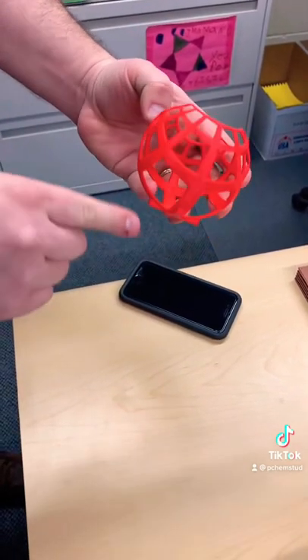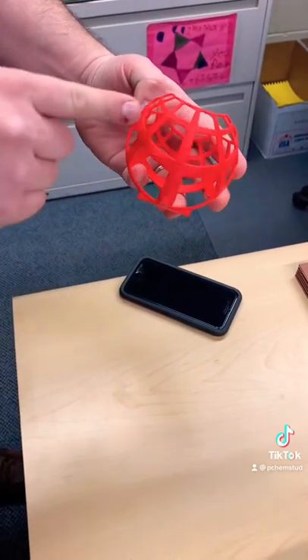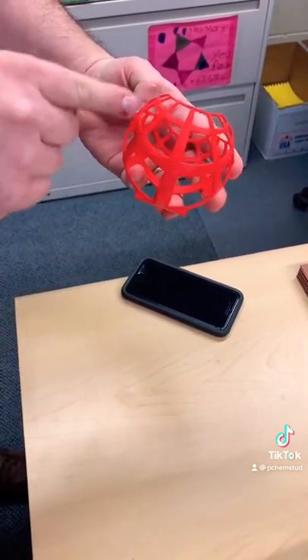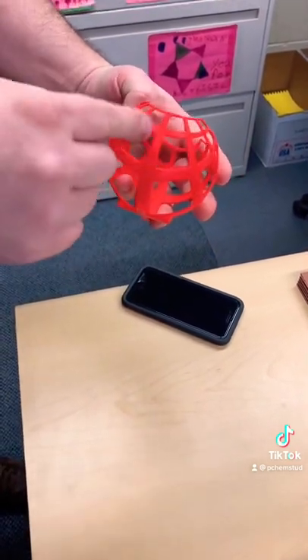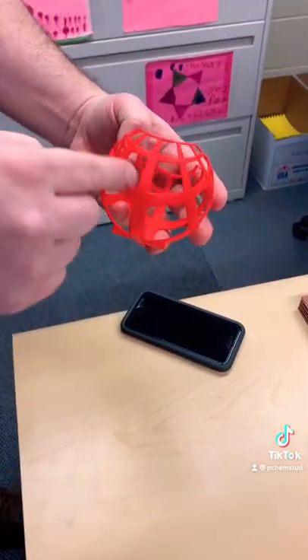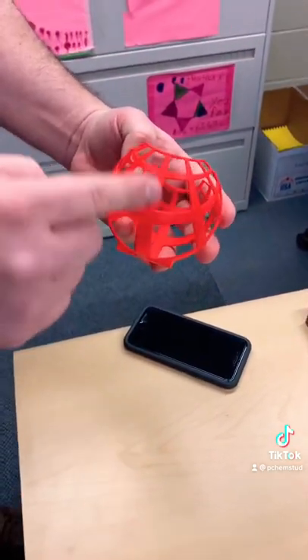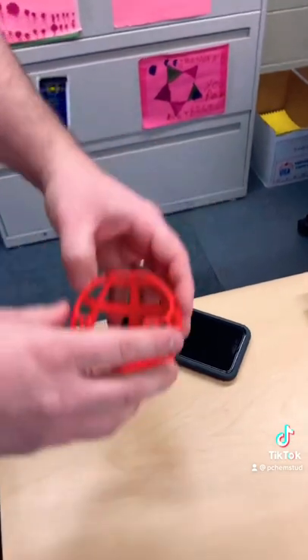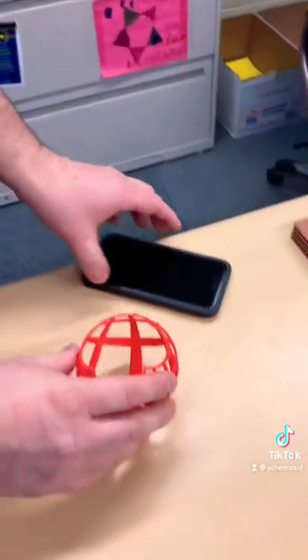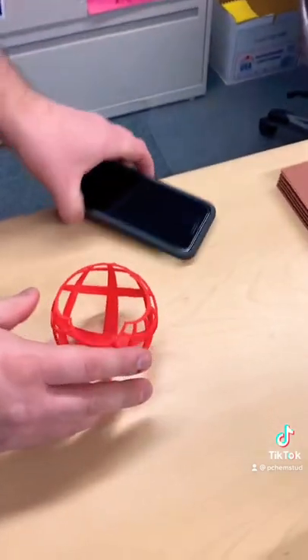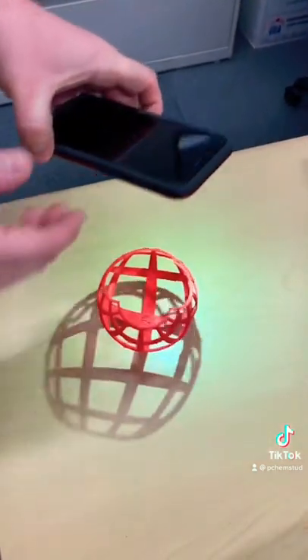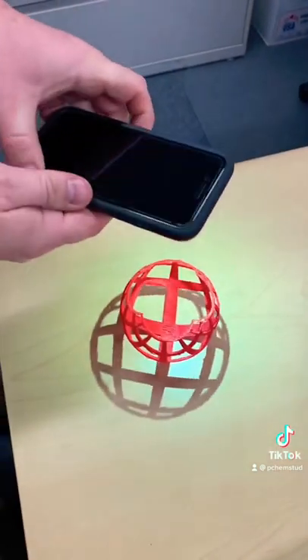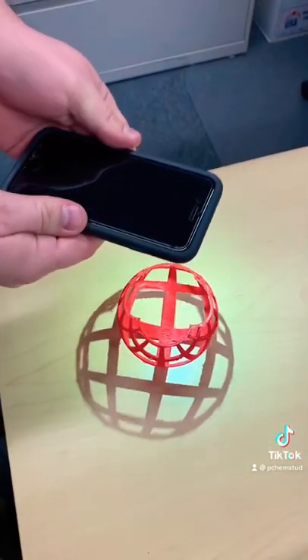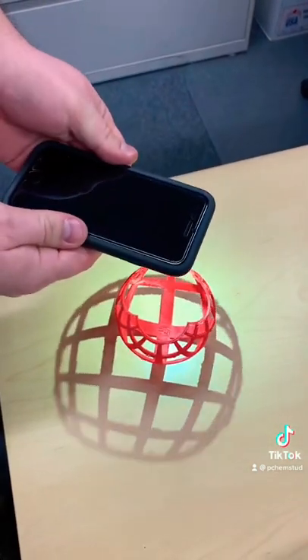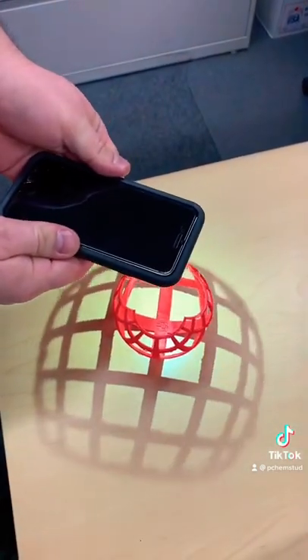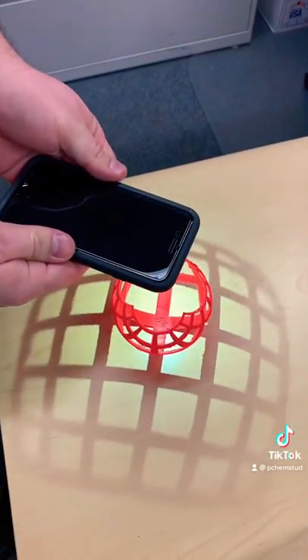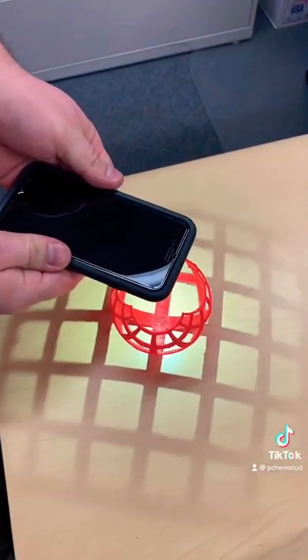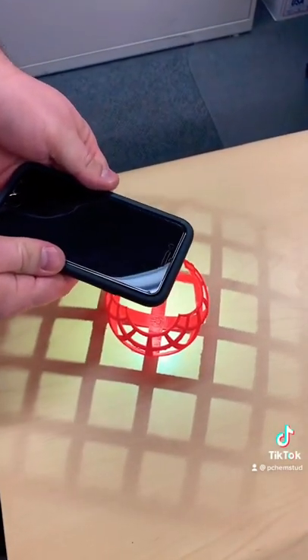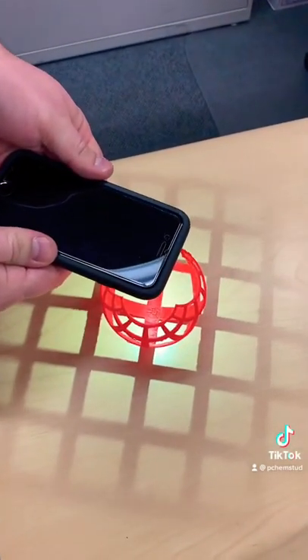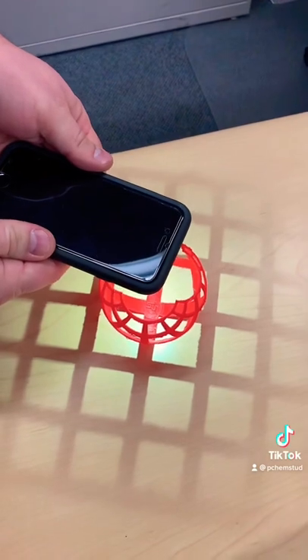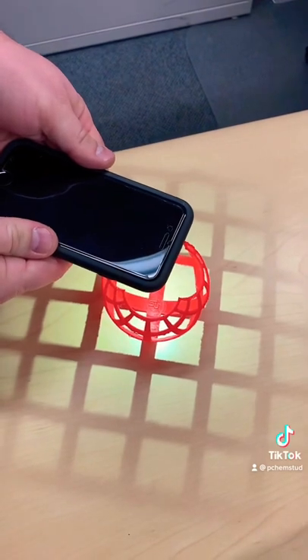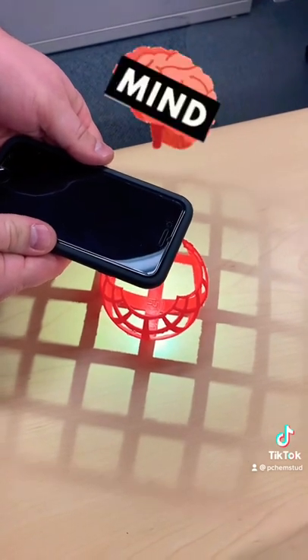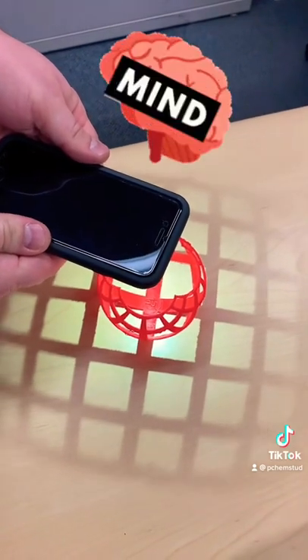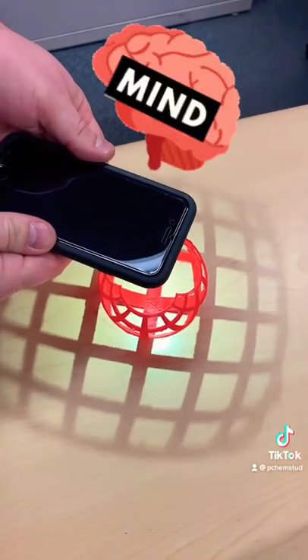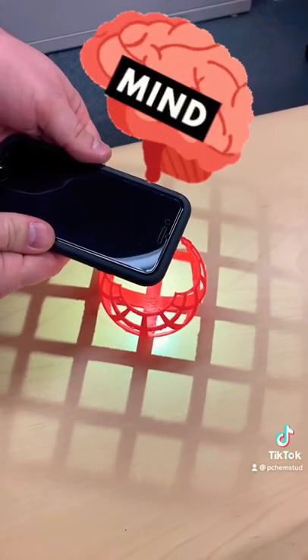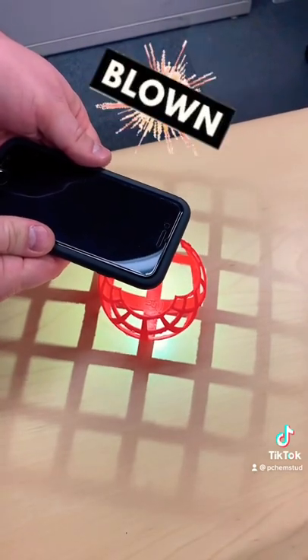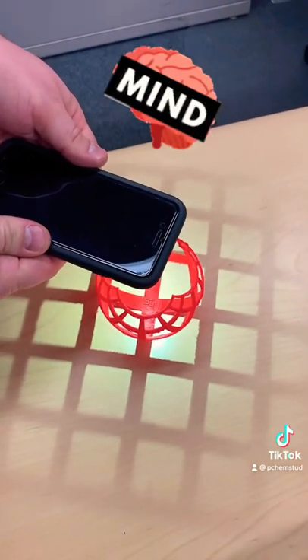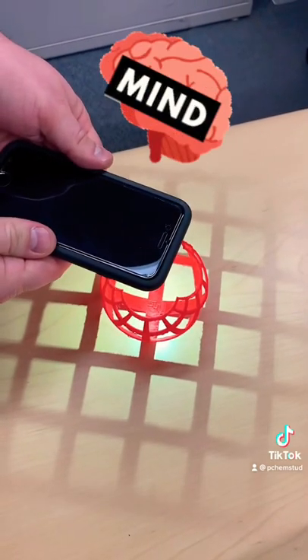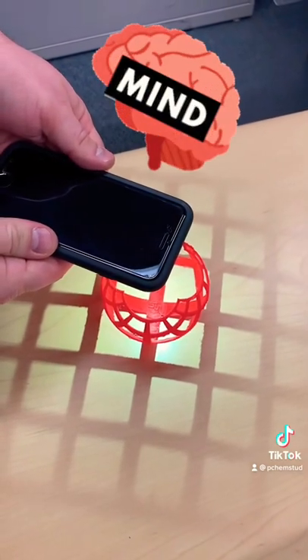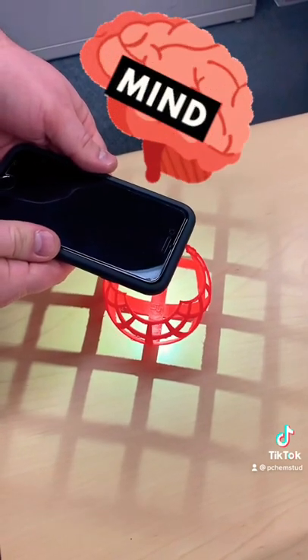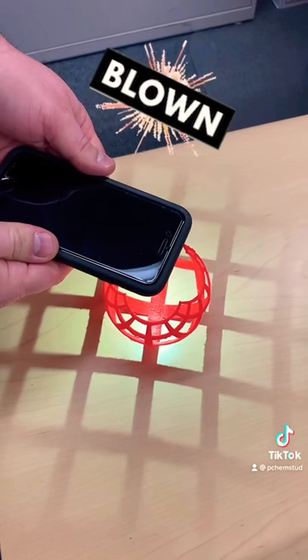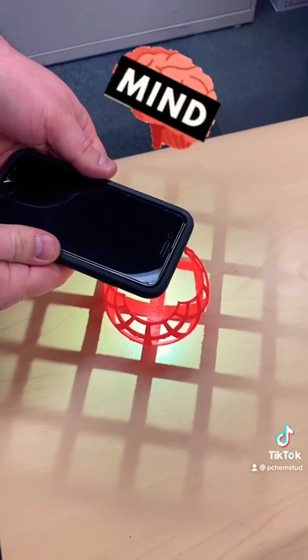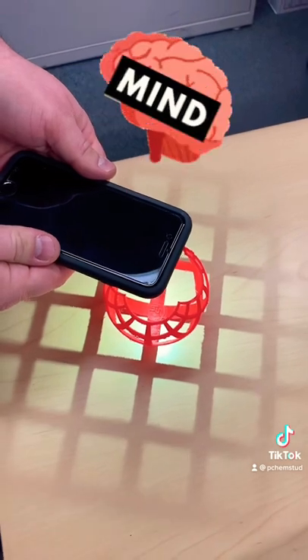And you can see here it looks all wacky and curvy. But if you get that light right in the right spot, you get the Cartesian coordinates. And so it's the issue that we have when we try to map a globe onto a flat map.